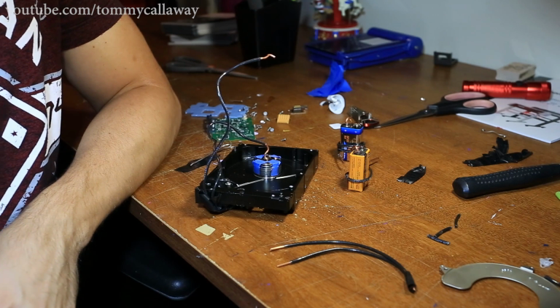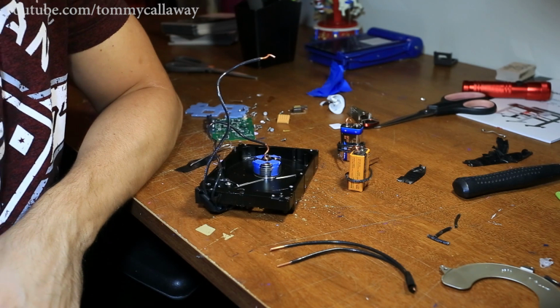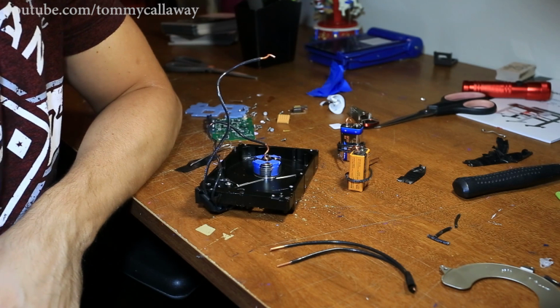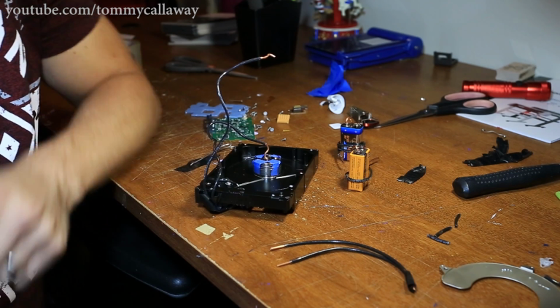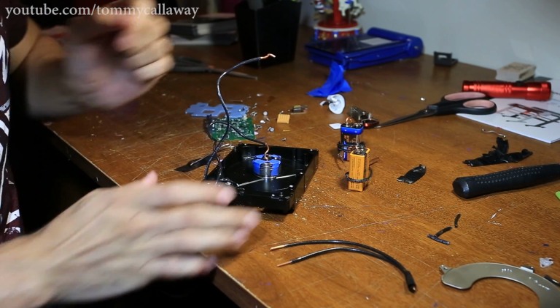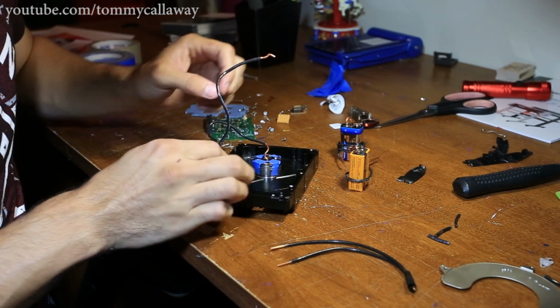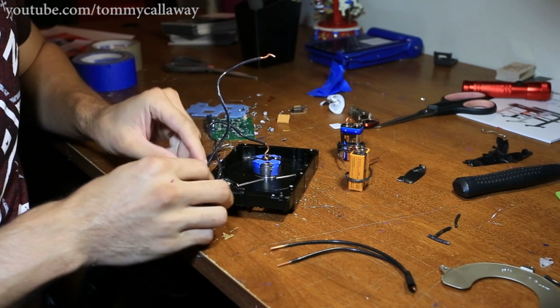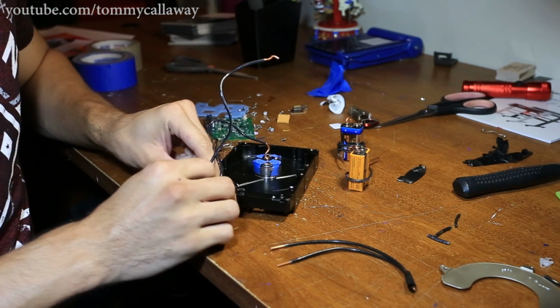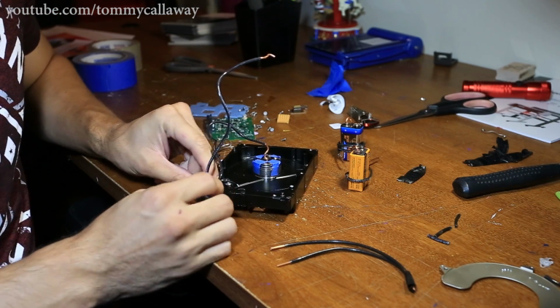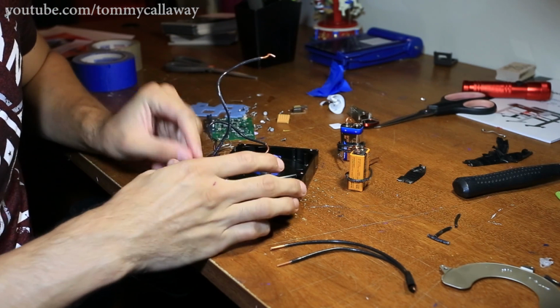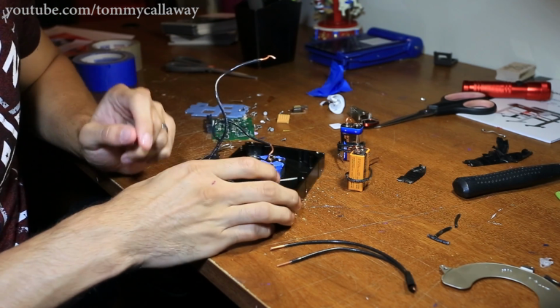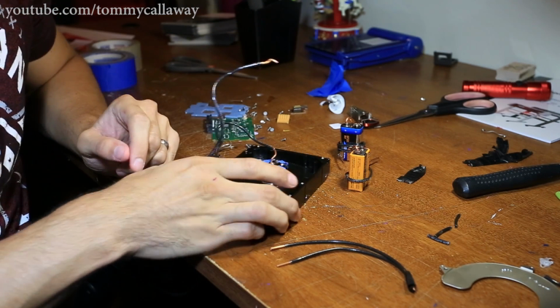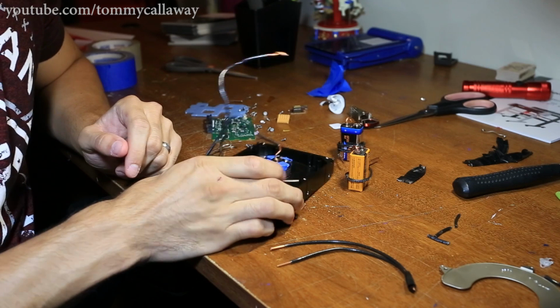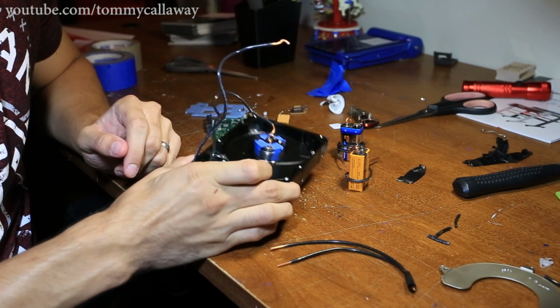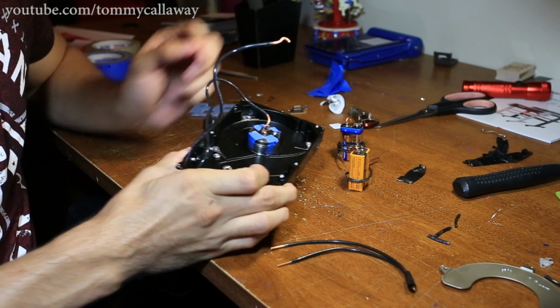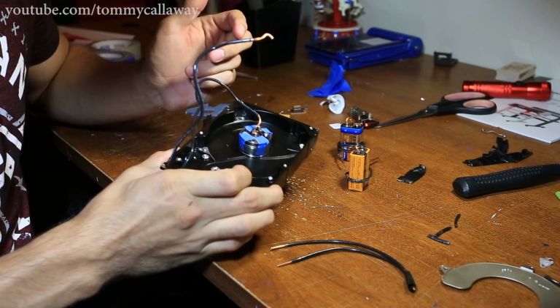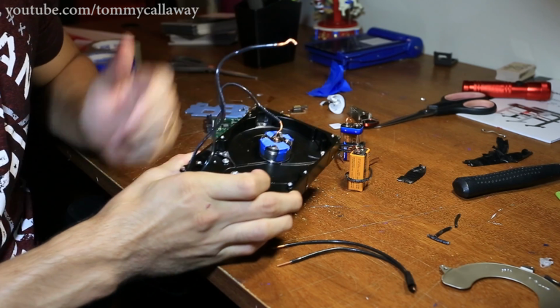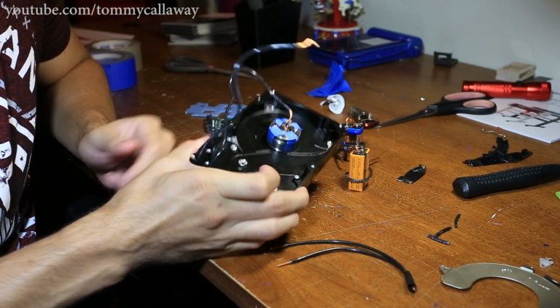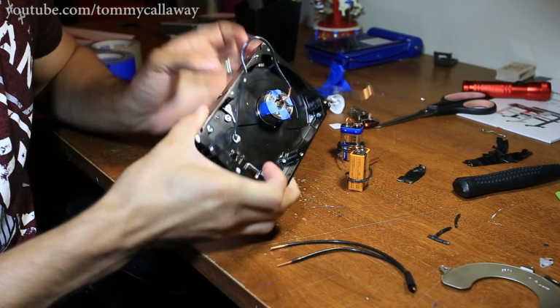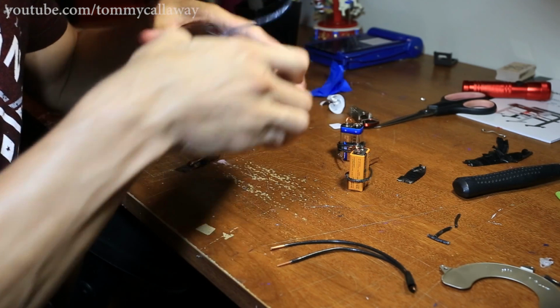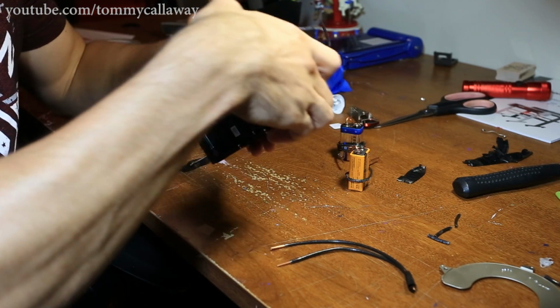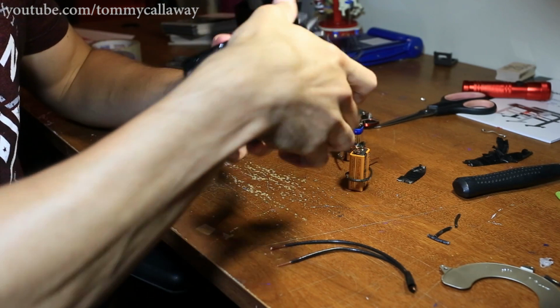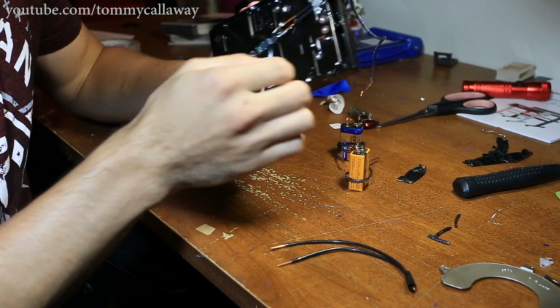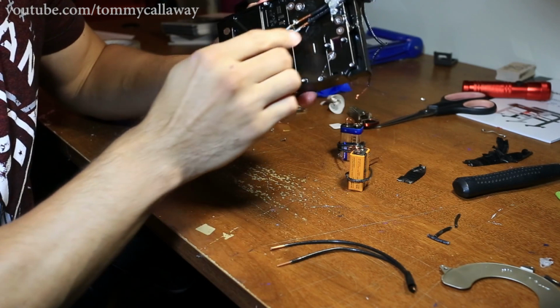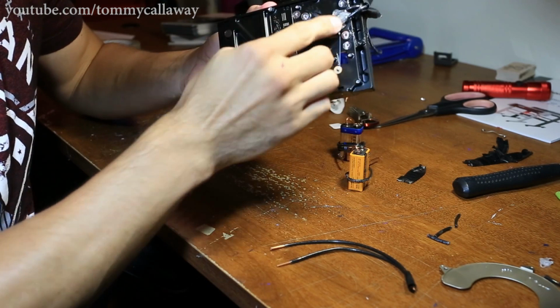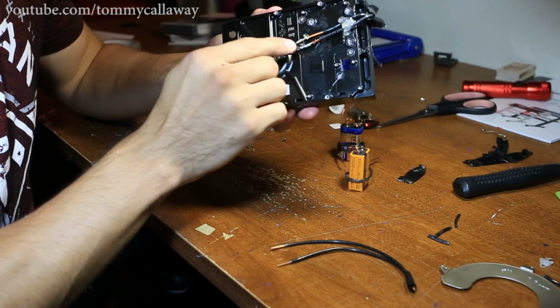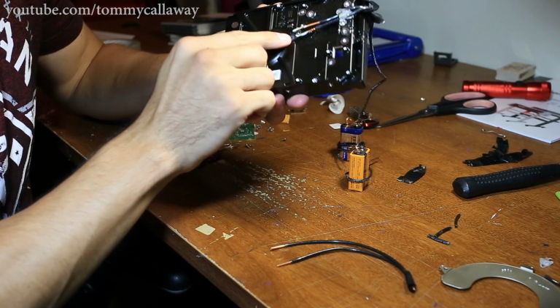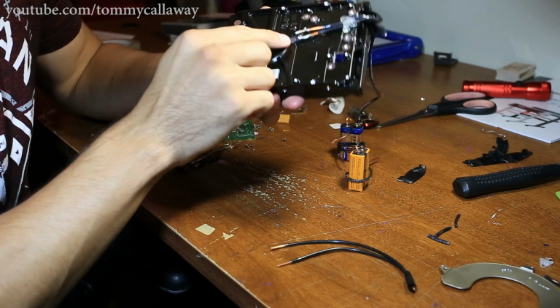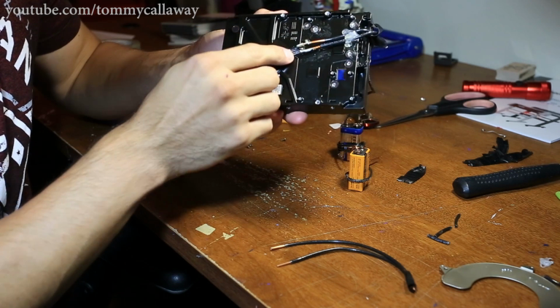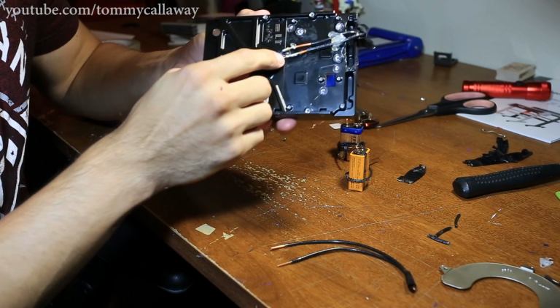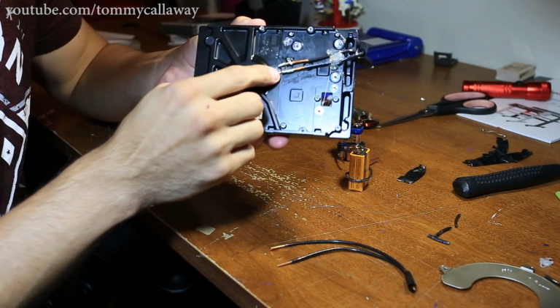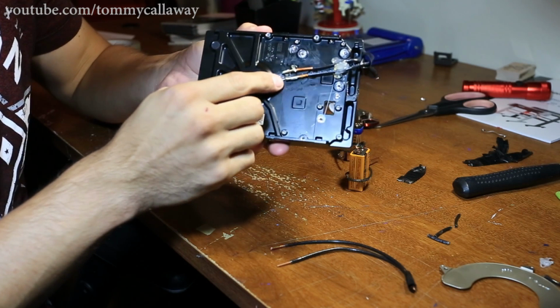The goal here was to see if I could power this hard drive motor without a speed controller. As you can see, what I did was I soldered two of the terminals here.